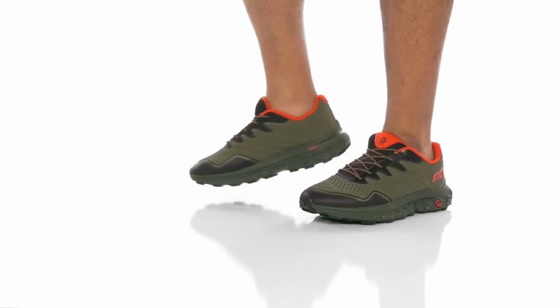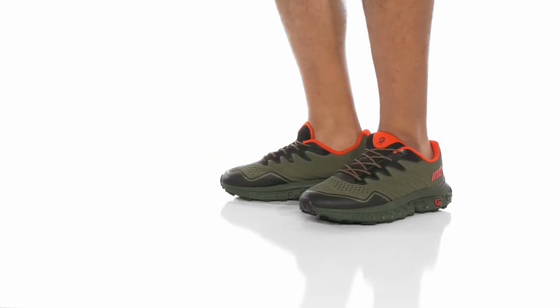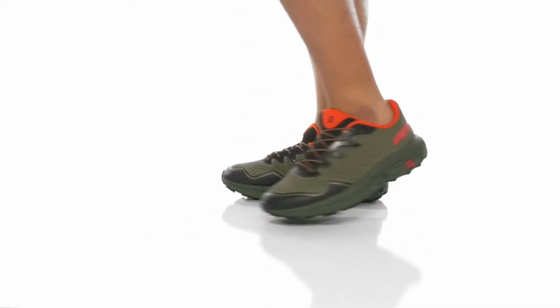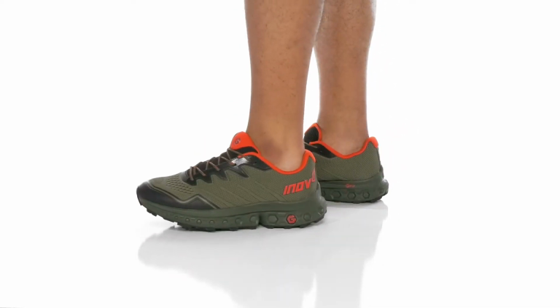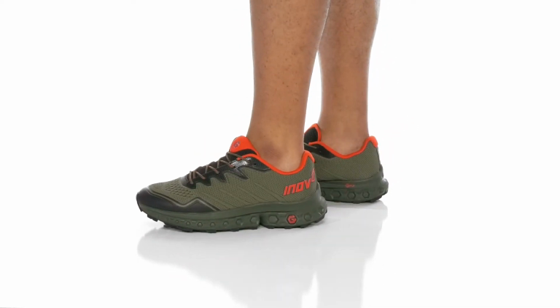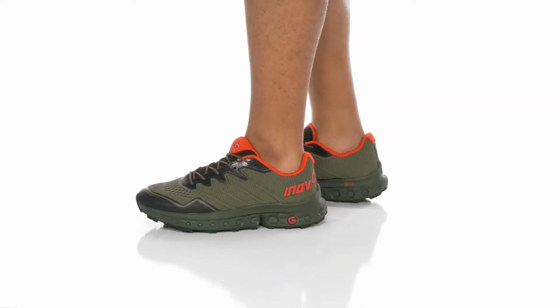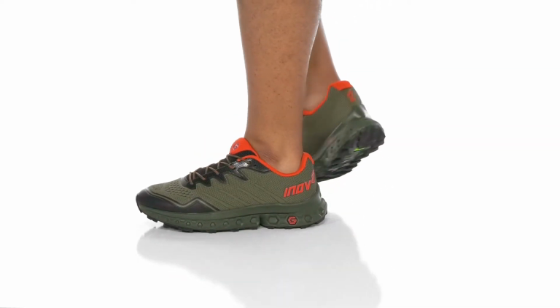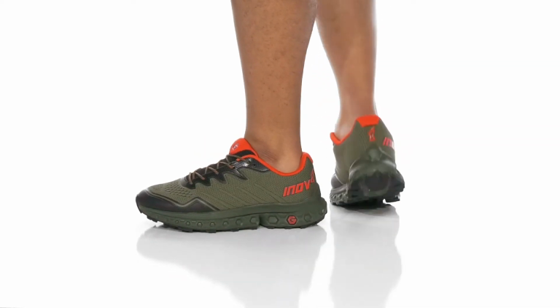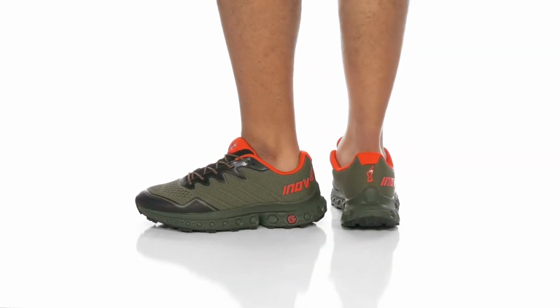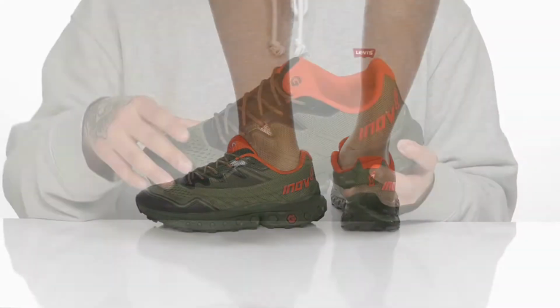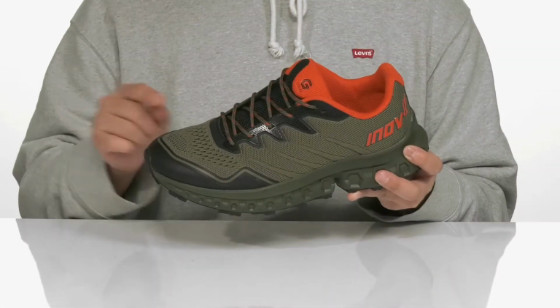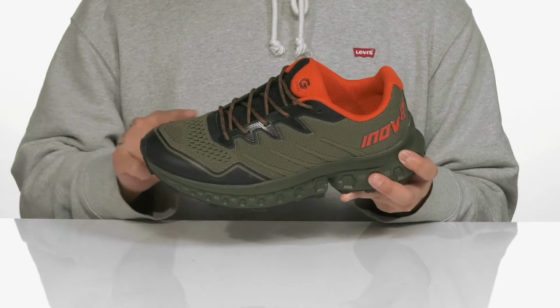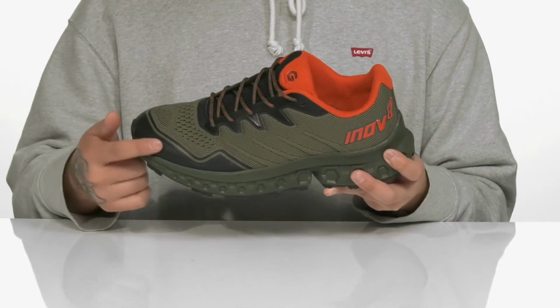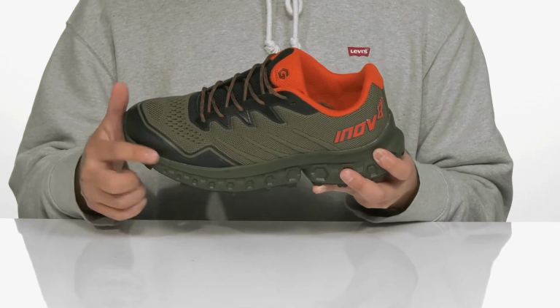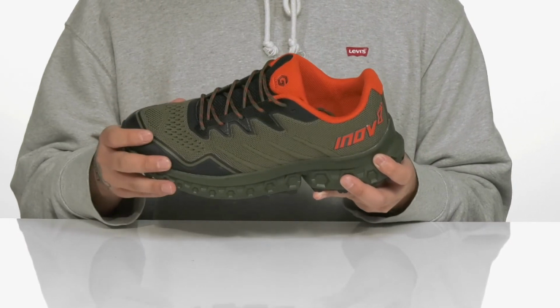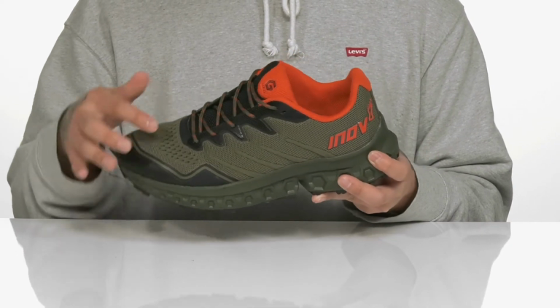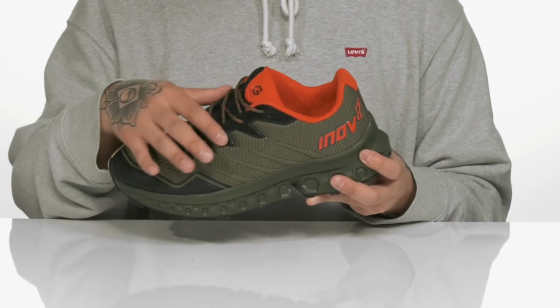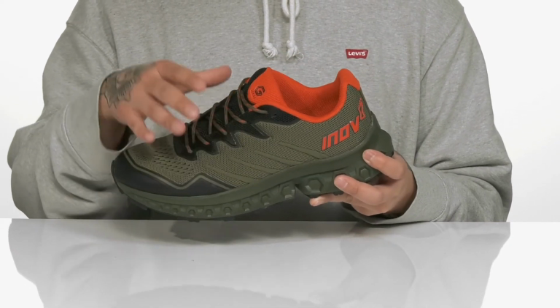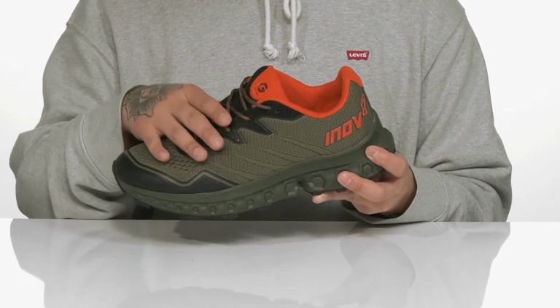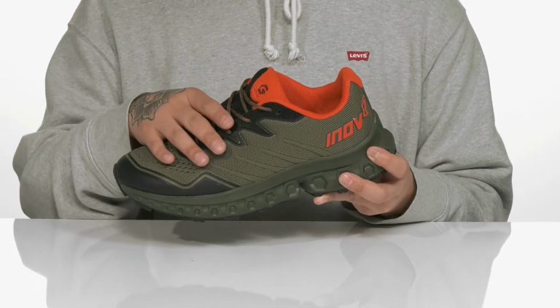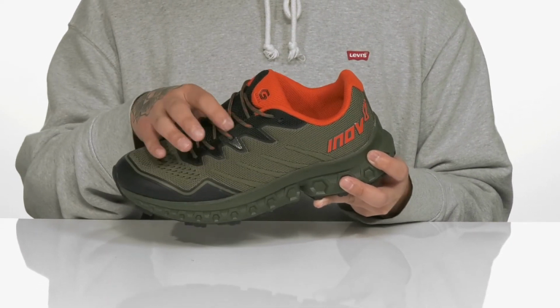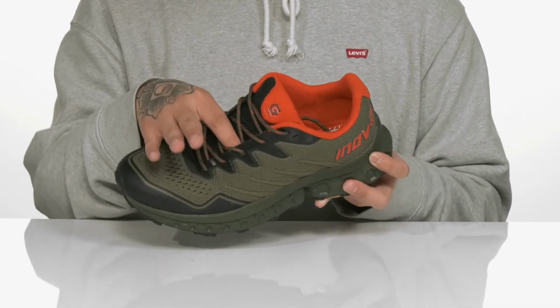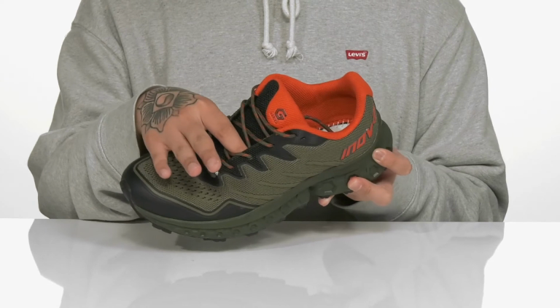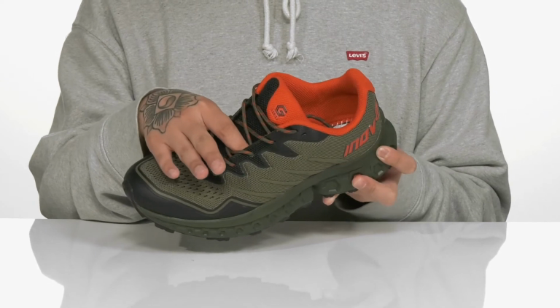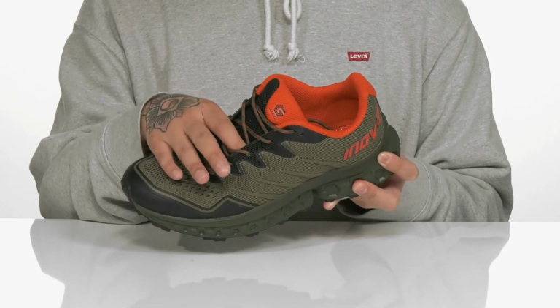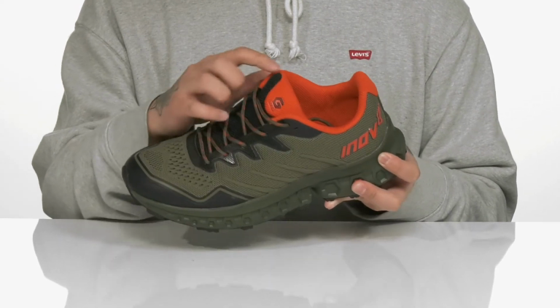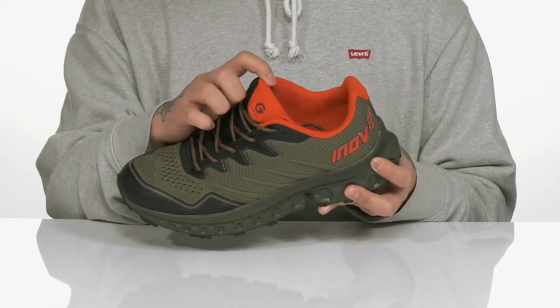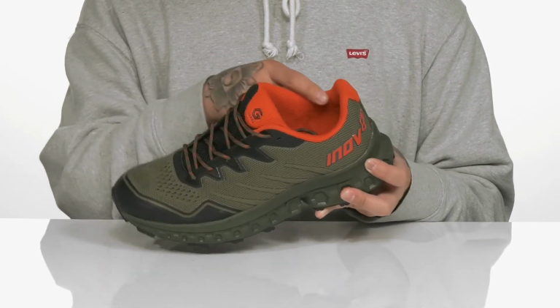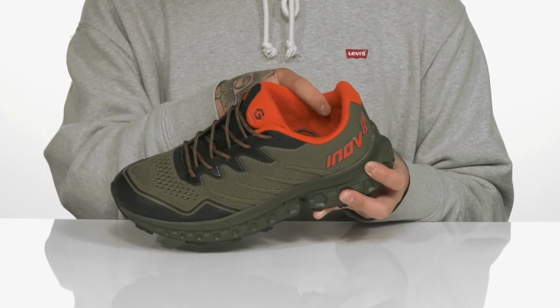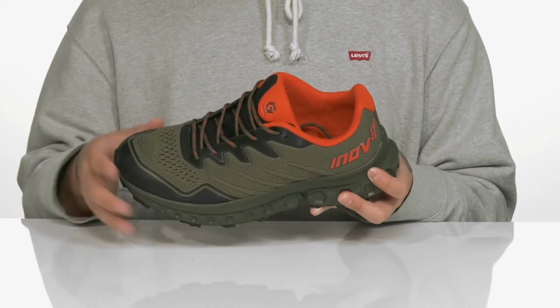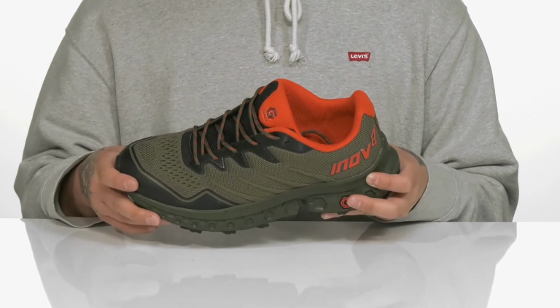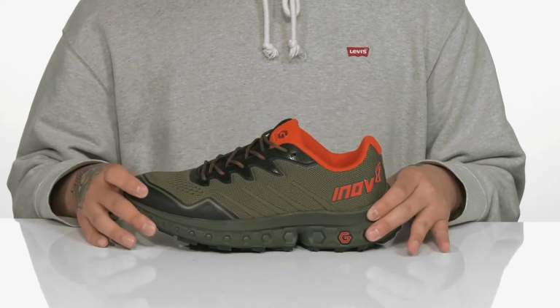The Rockfly G350 from Innovate is a great trail running shoe that features a breathable textile upper with synthetic overlays at the toe for added protection and a traditional lace-up design that provides a secure fit. You've also got gusseting on the tongue to keep out debris, padding on the tongue and collar, and a breathable textile lining.